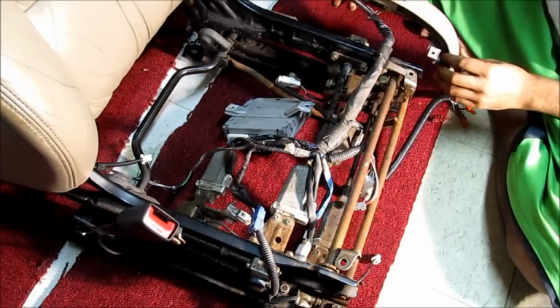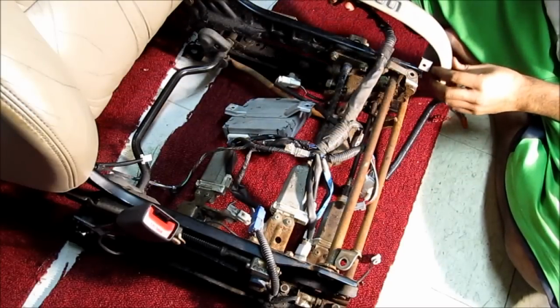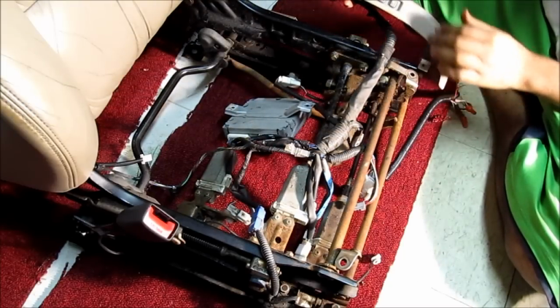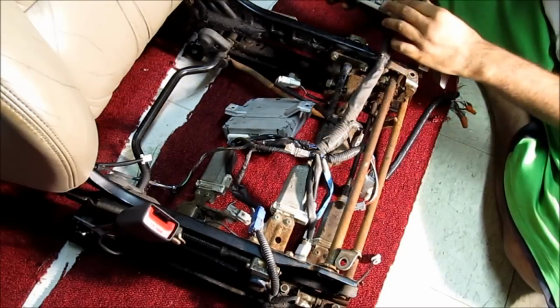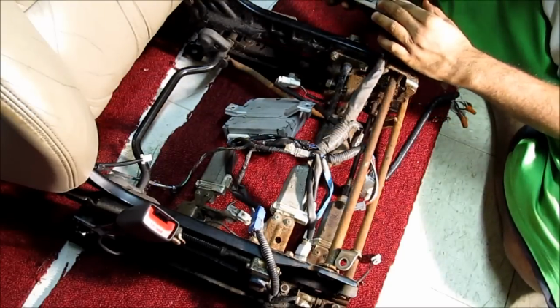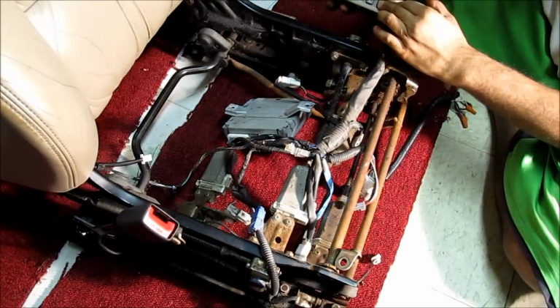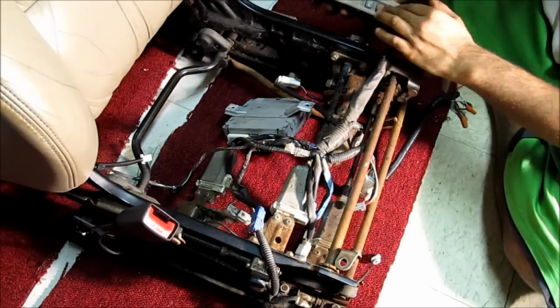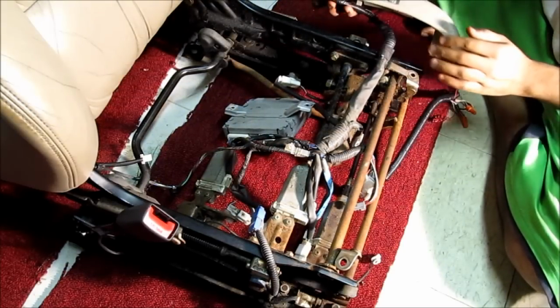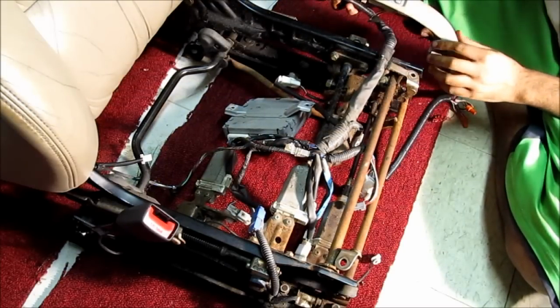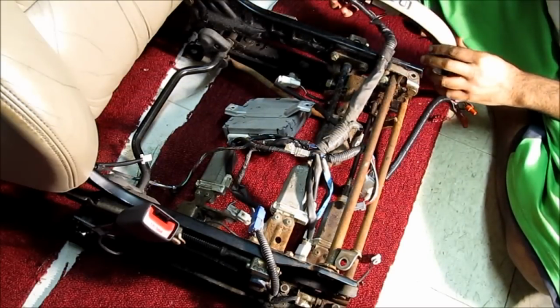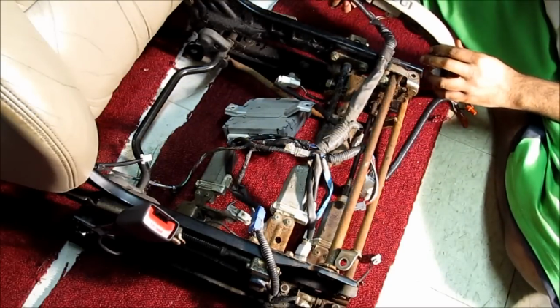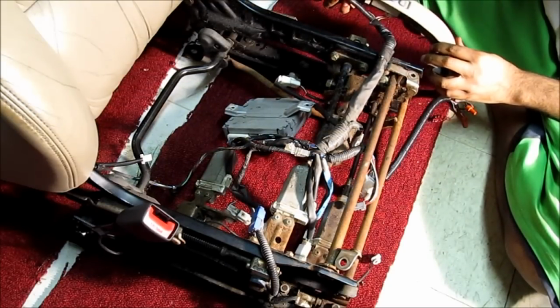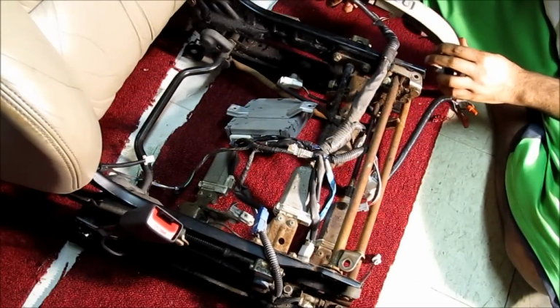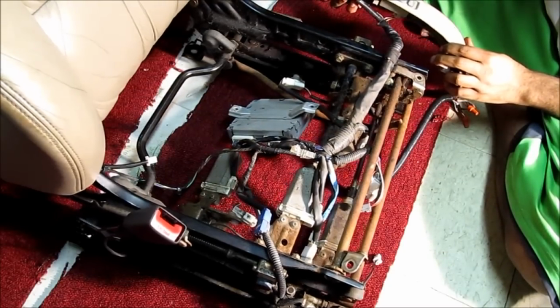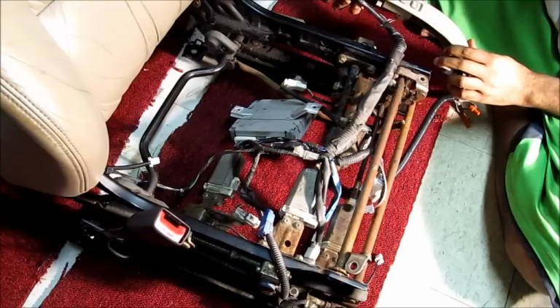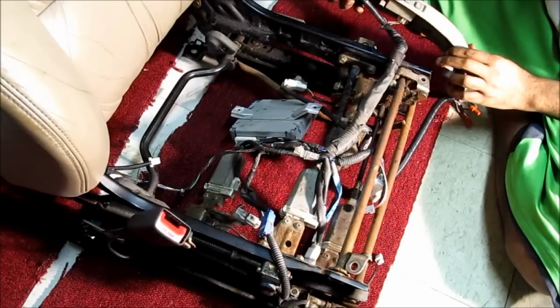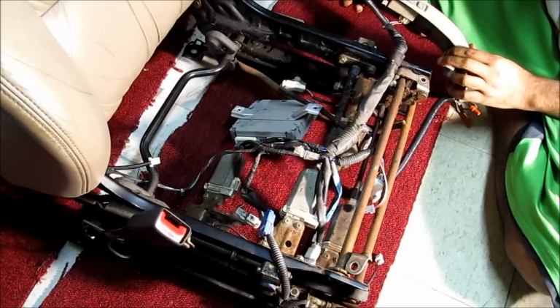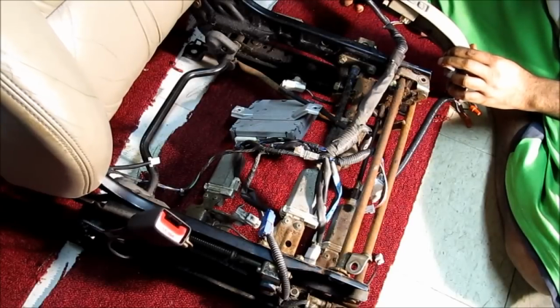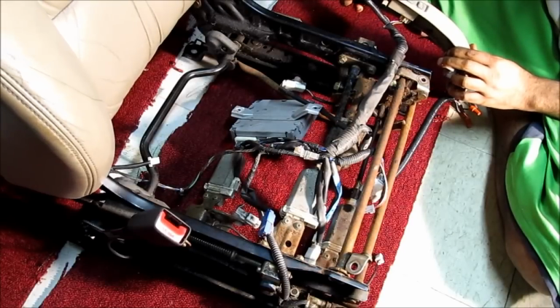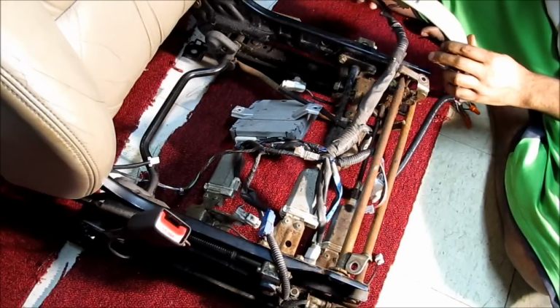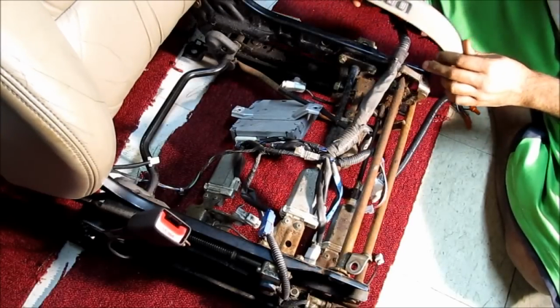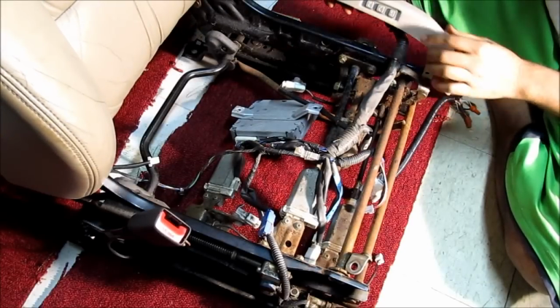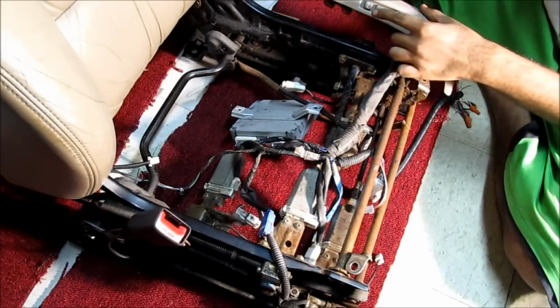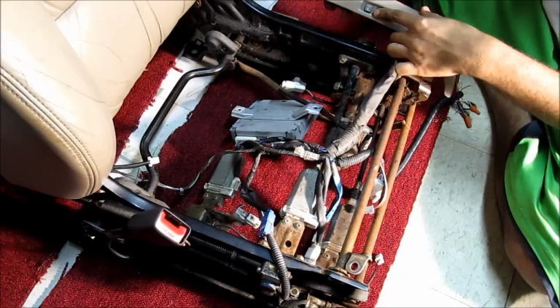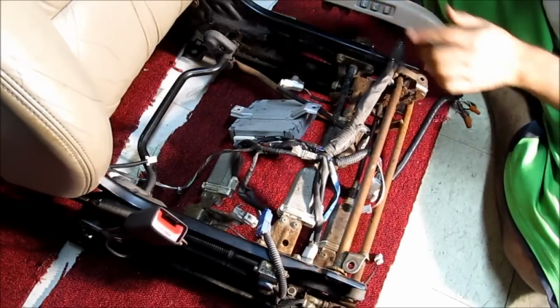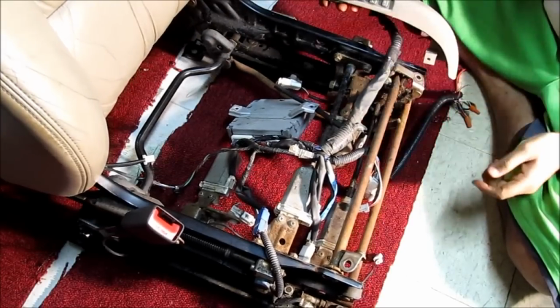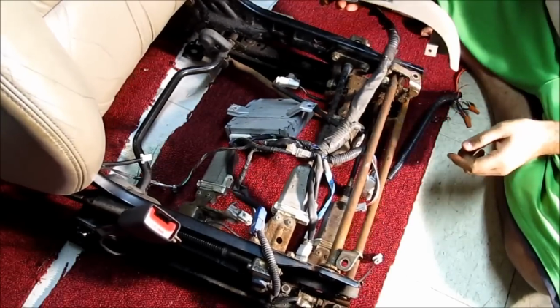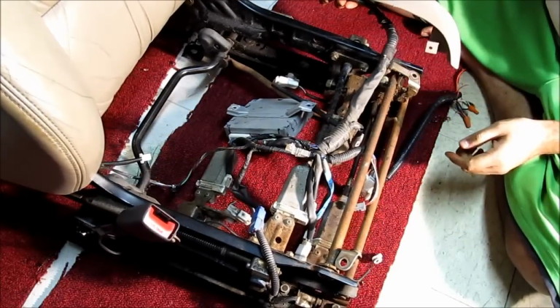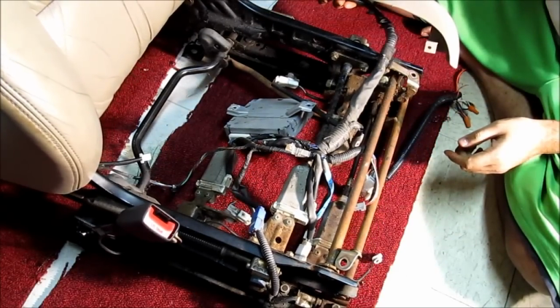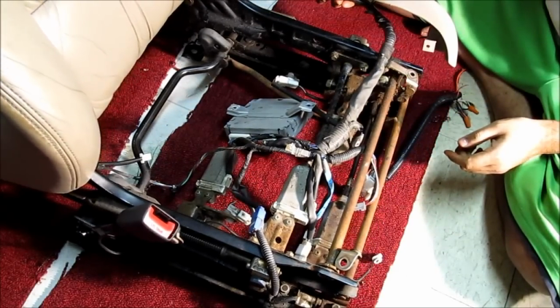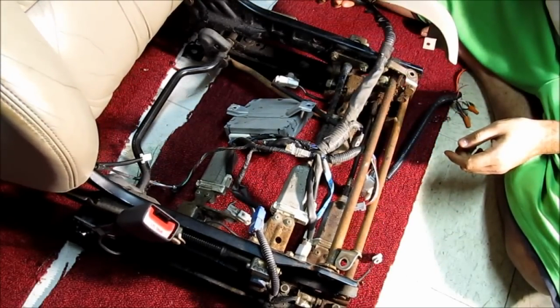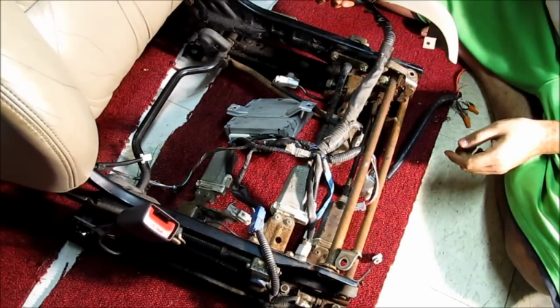So for example, if I set this current position and then move the chair, and then I press one again, it will automatically go back to that exact position.